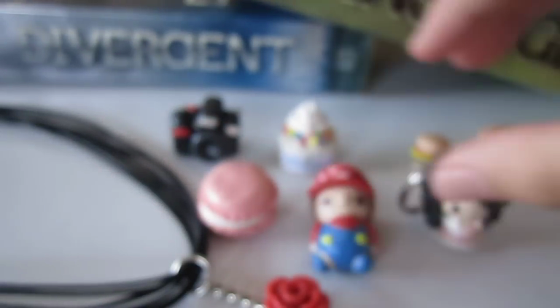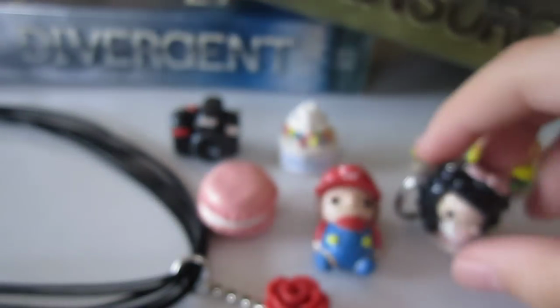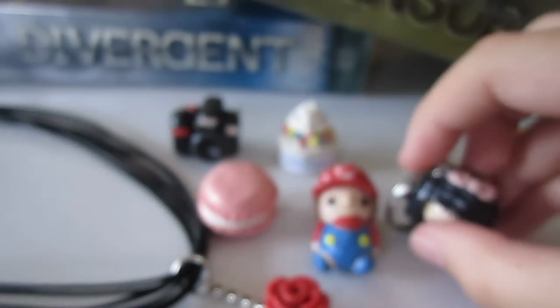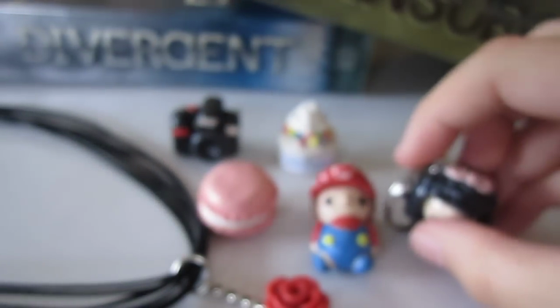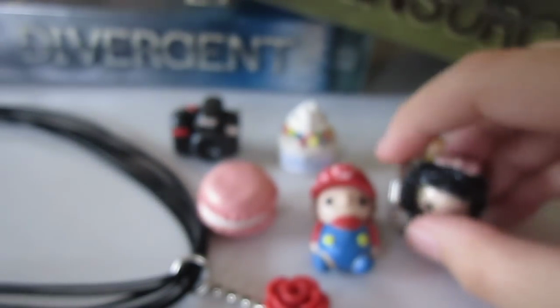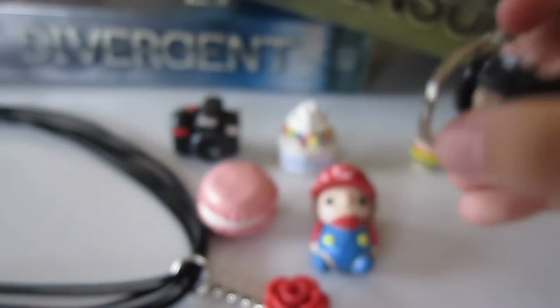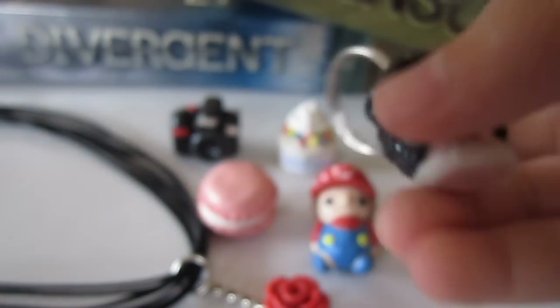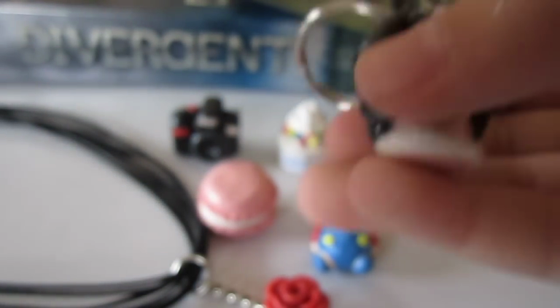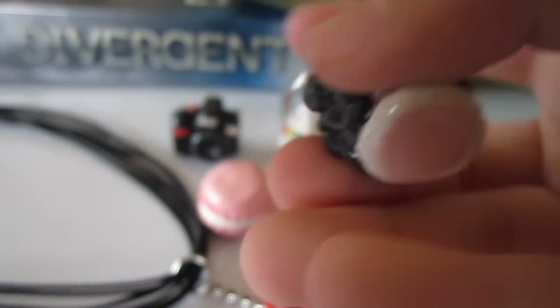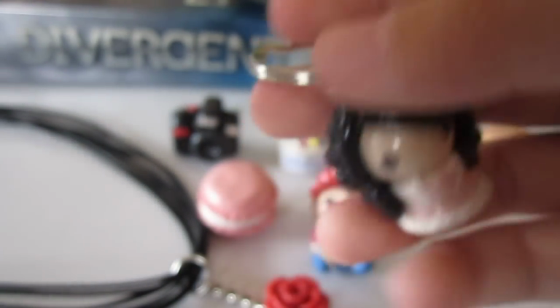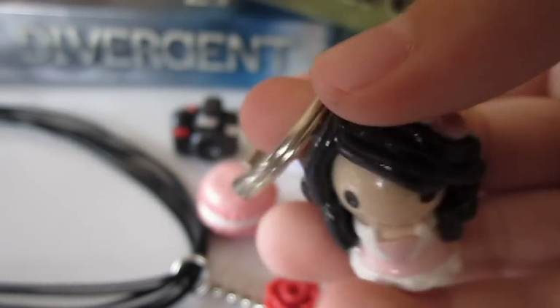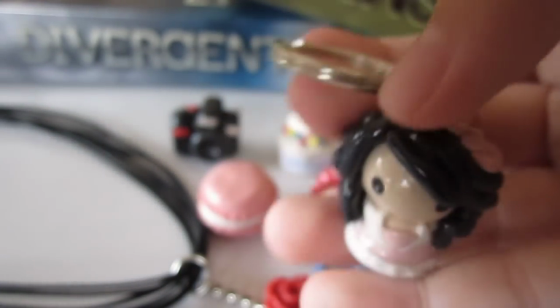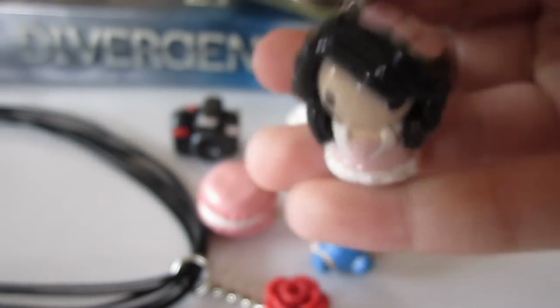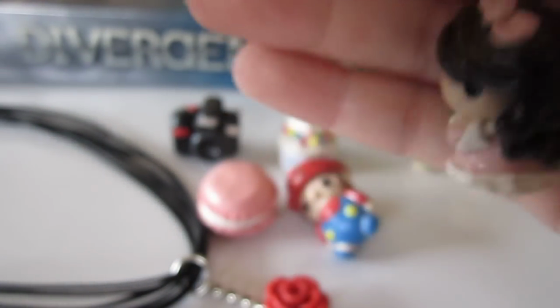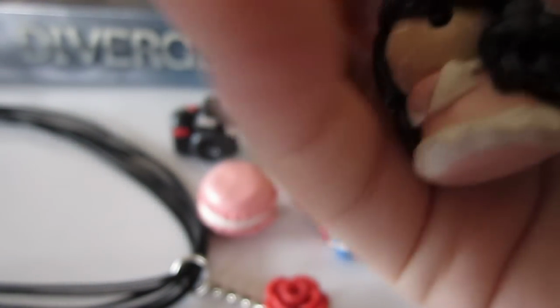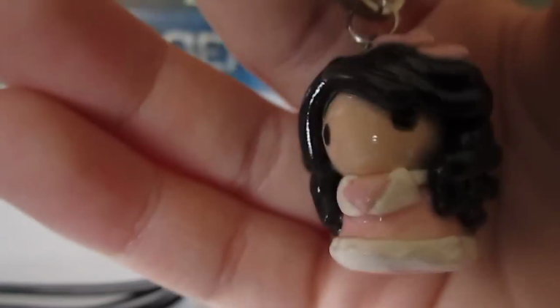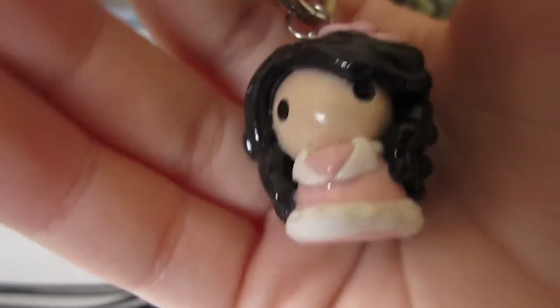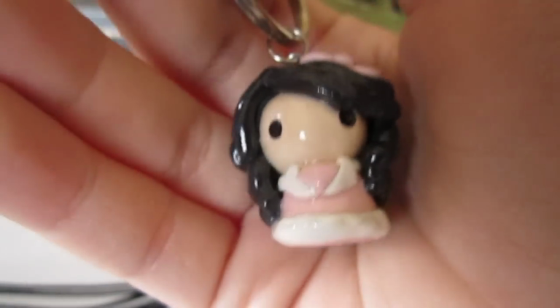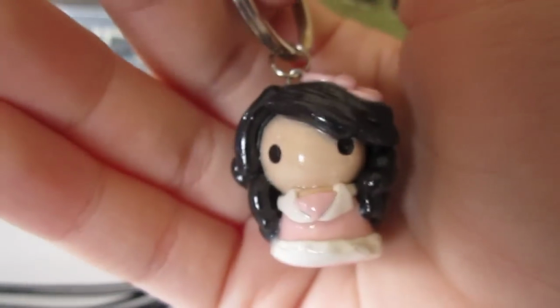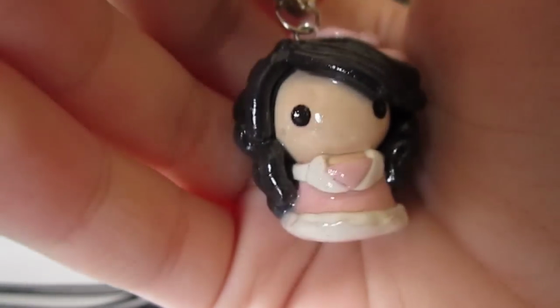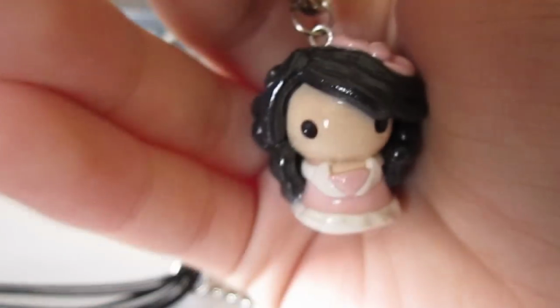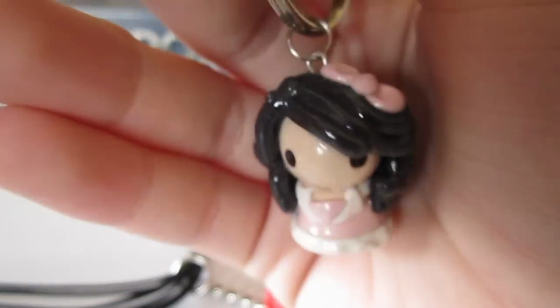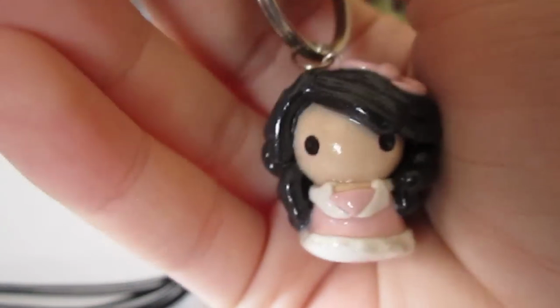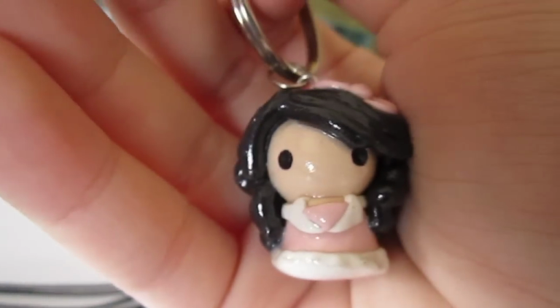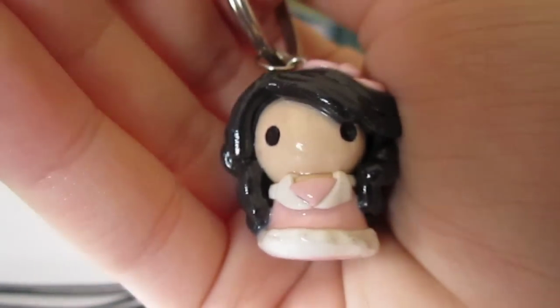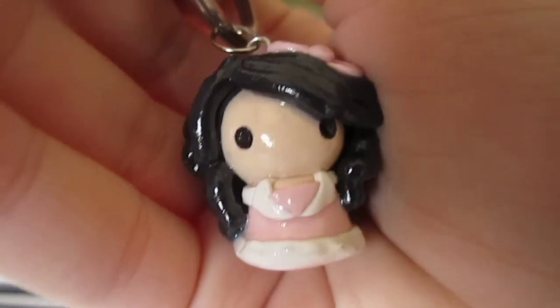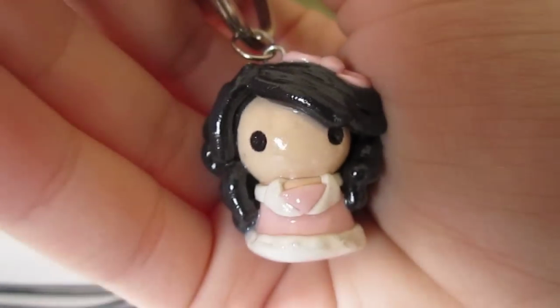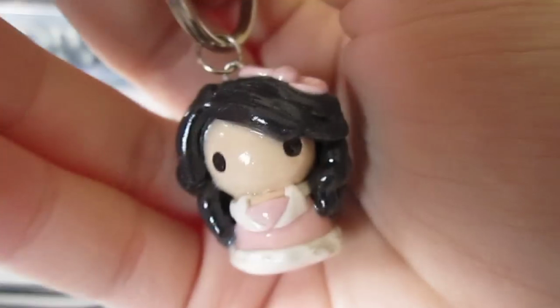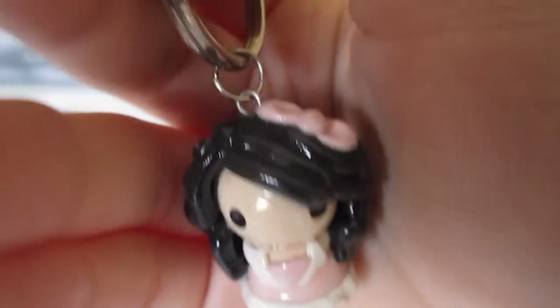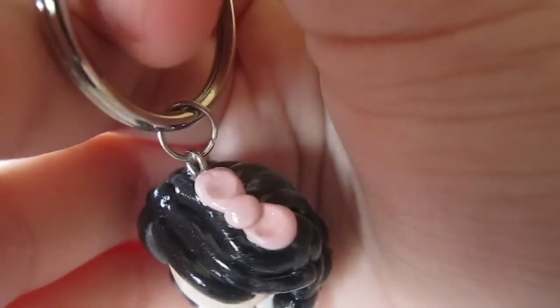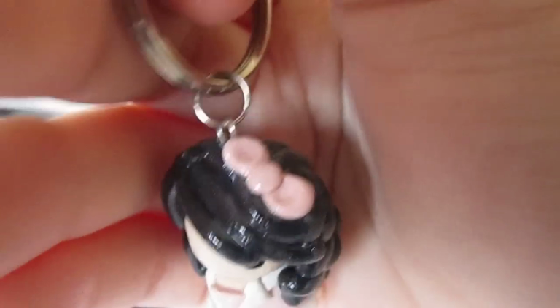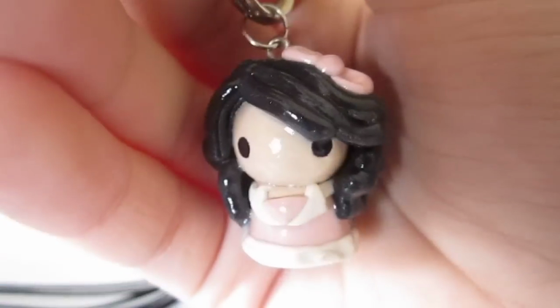And lastly, I made this keychain, which is a chibi girl wearing a pink dress with a bow.